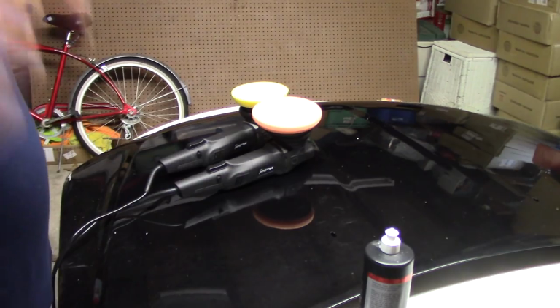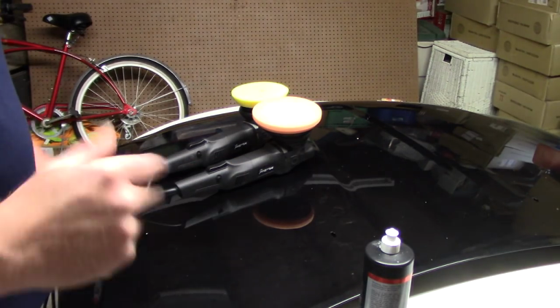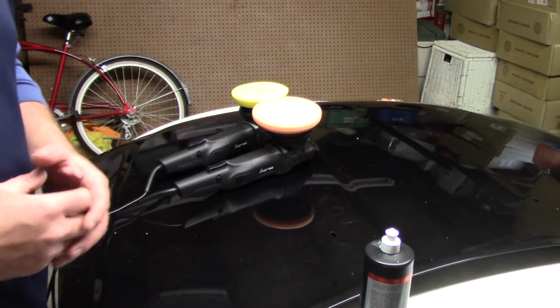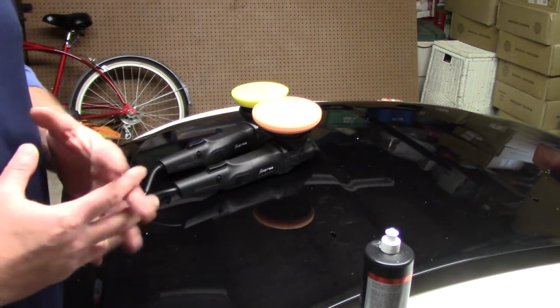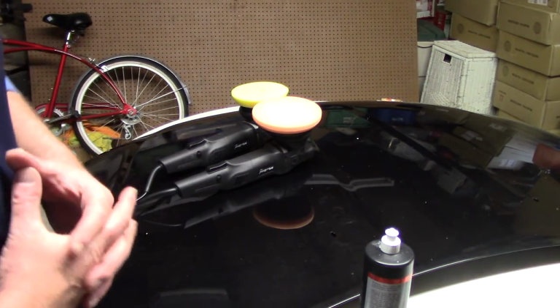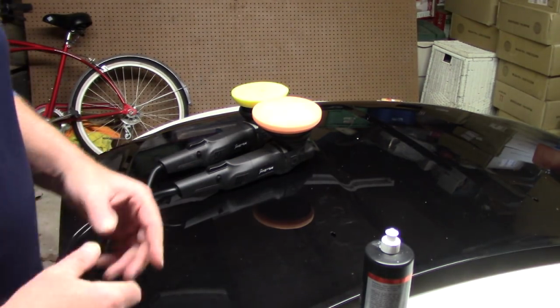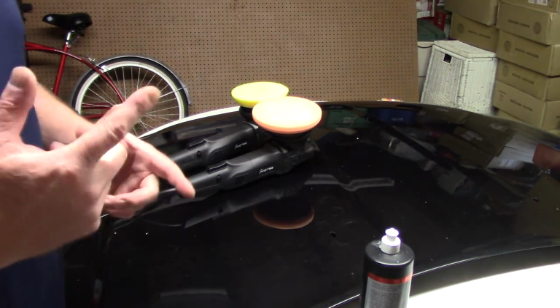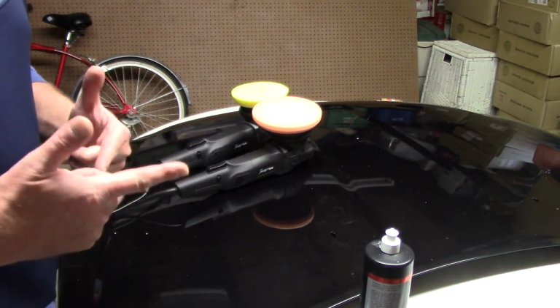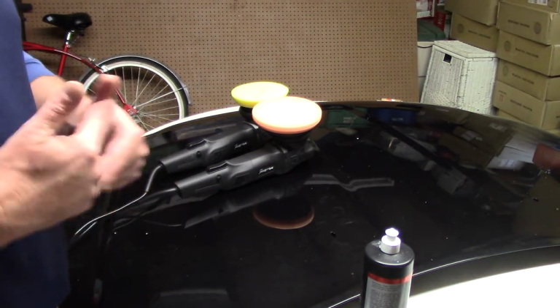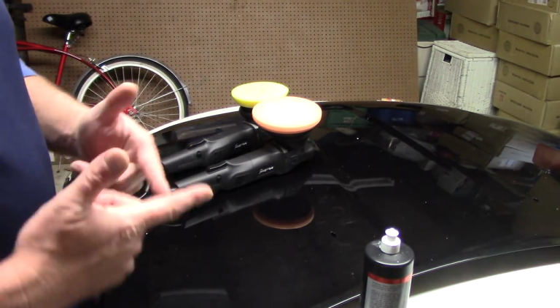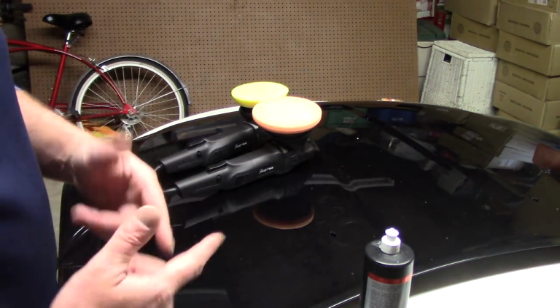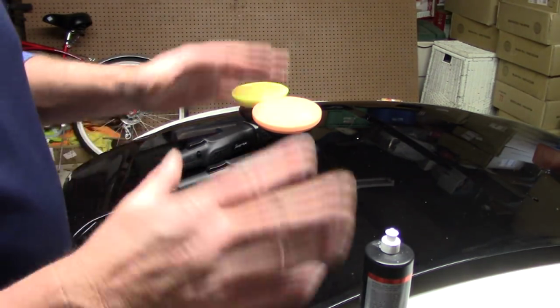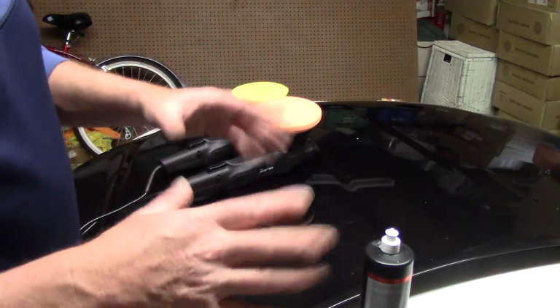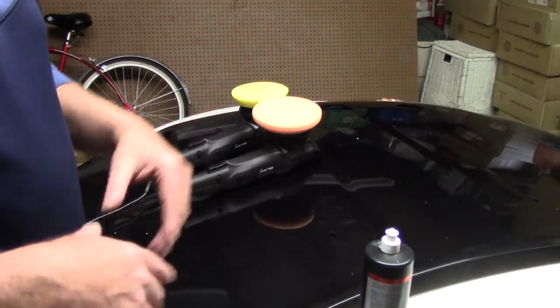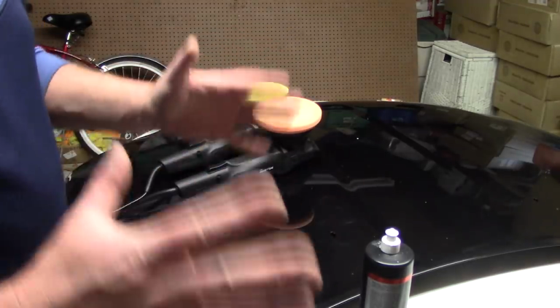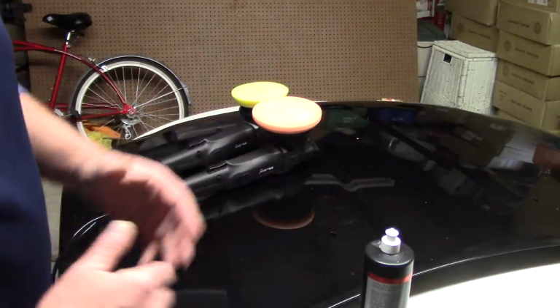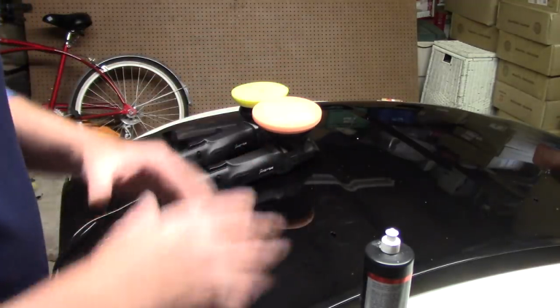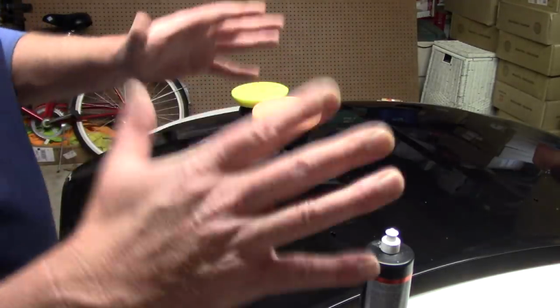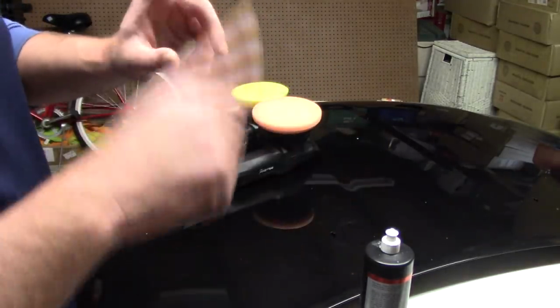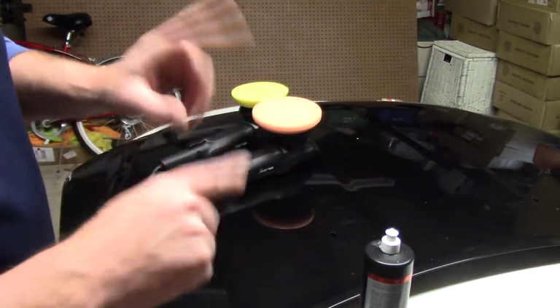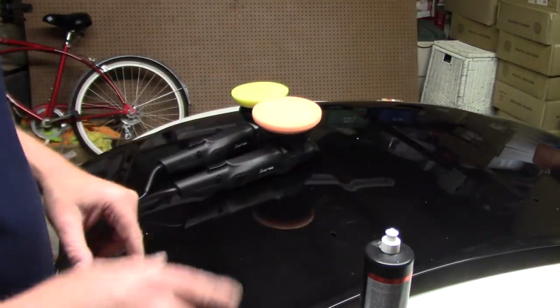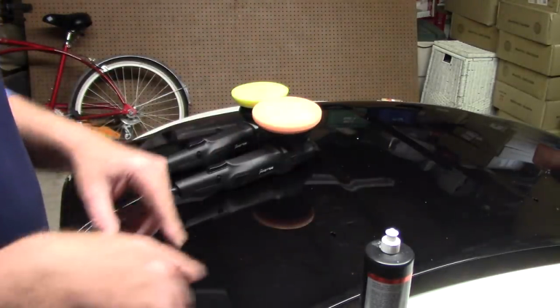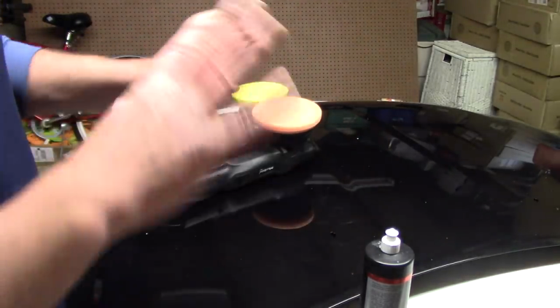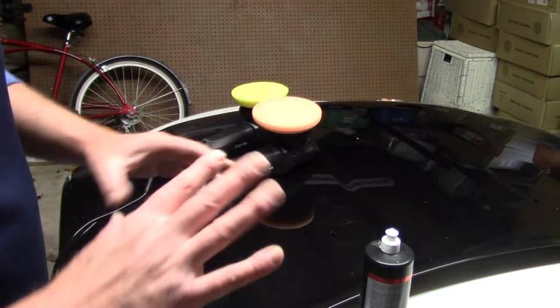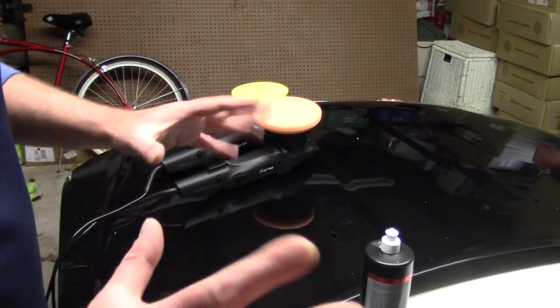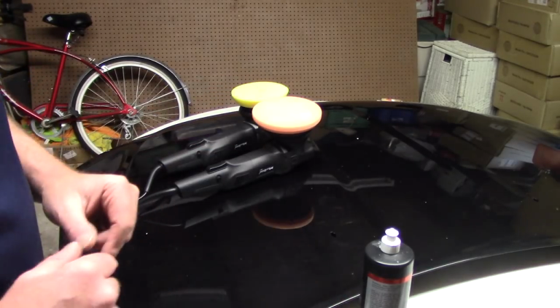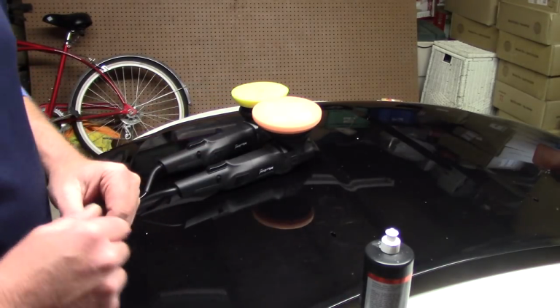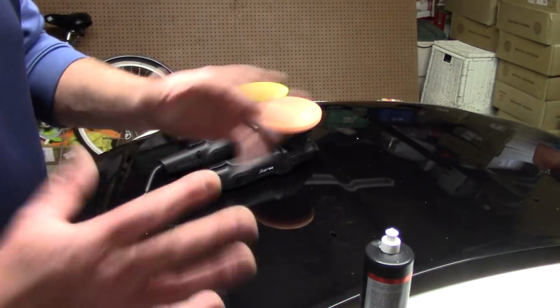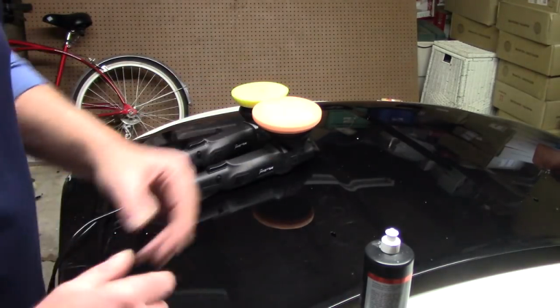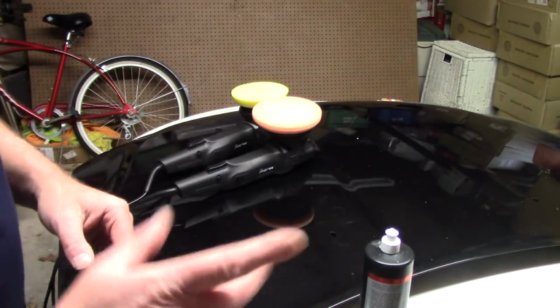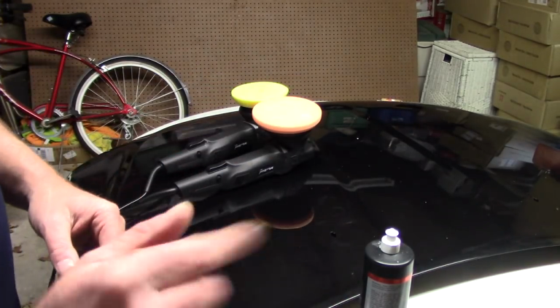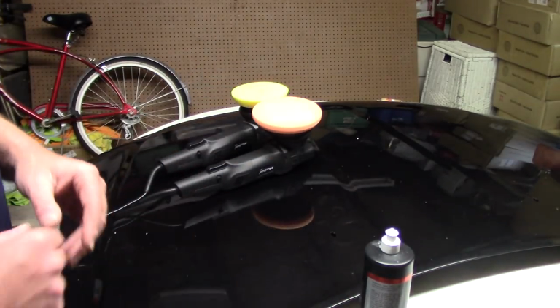Hello folks, this is Scott with Dallas Paint Correction and Auto Detailing here in Dallas, Texas. Rainy Dallas, Texas — I think I need a boat. I'm in a metal building, so you might hear raindrops in the background. Hopefully it doesn't screw up this video. Forgive me if it does.